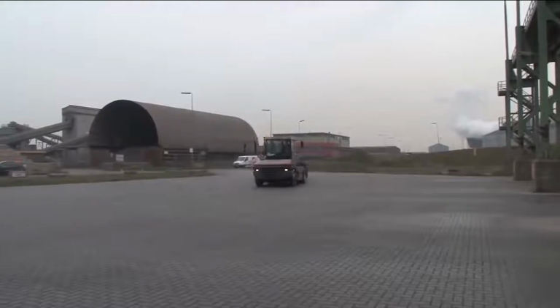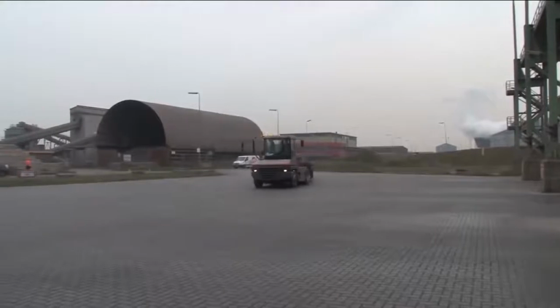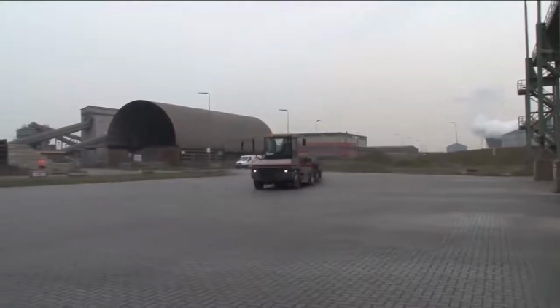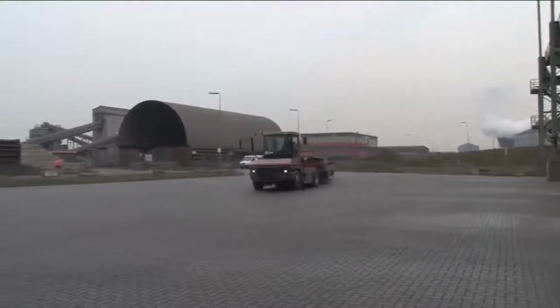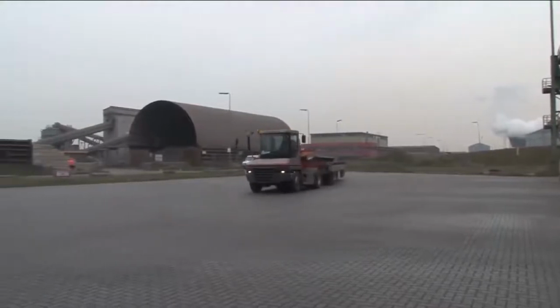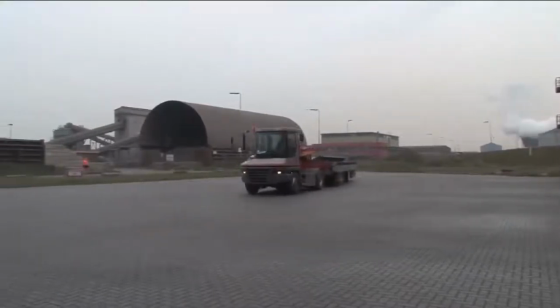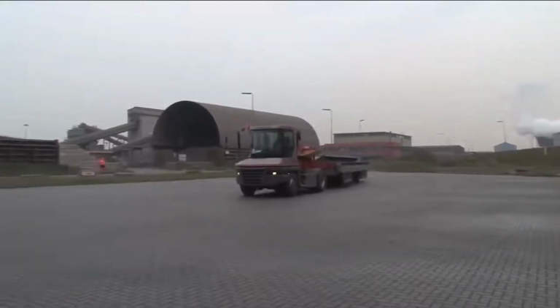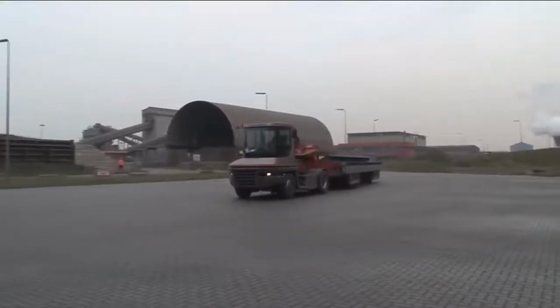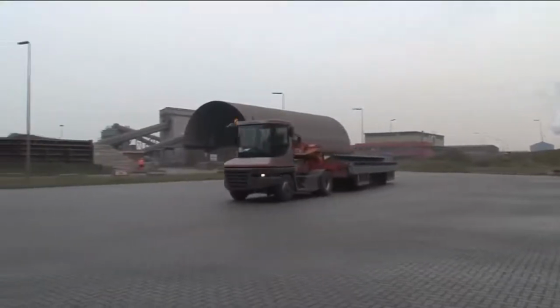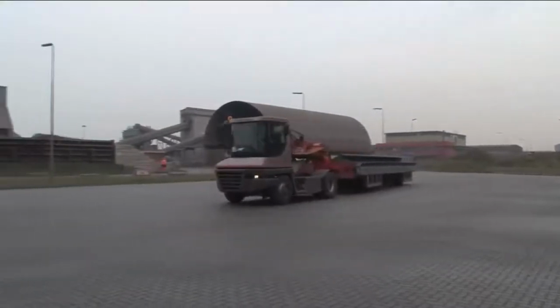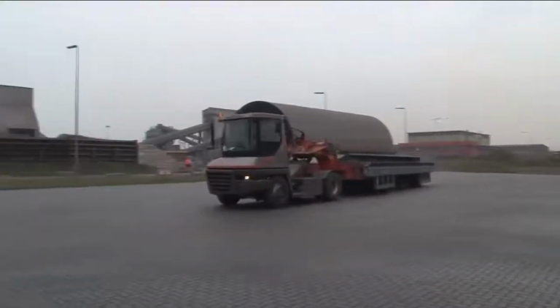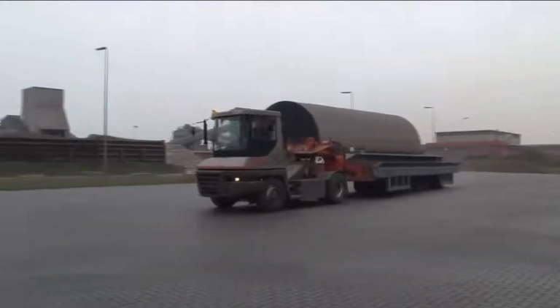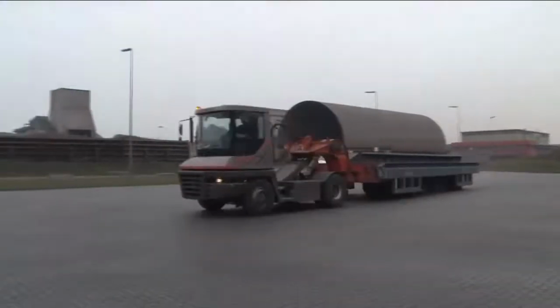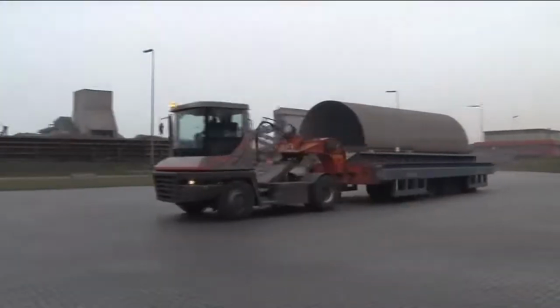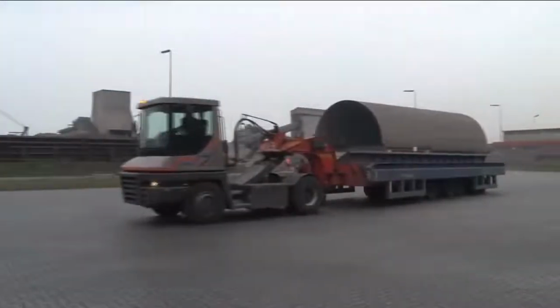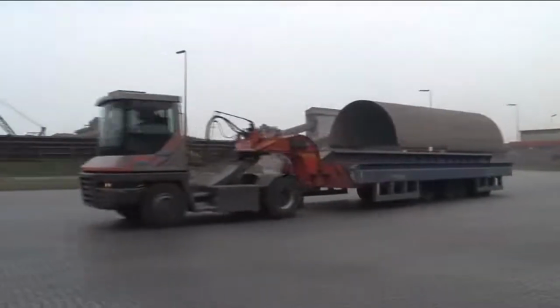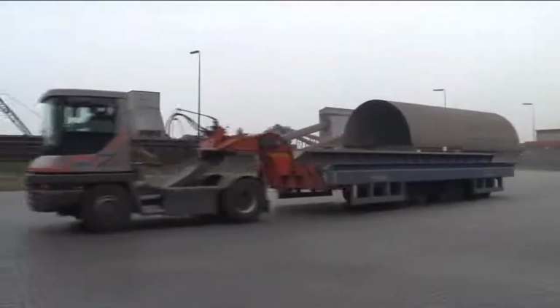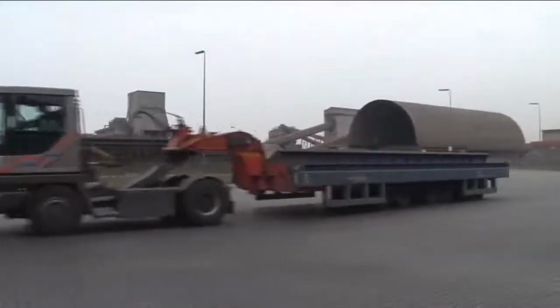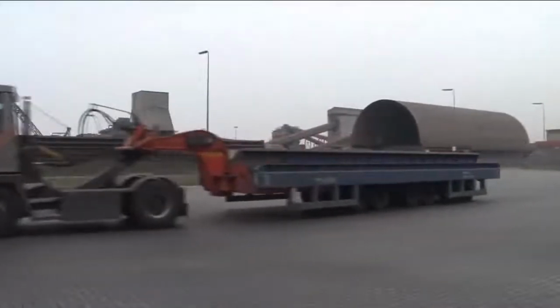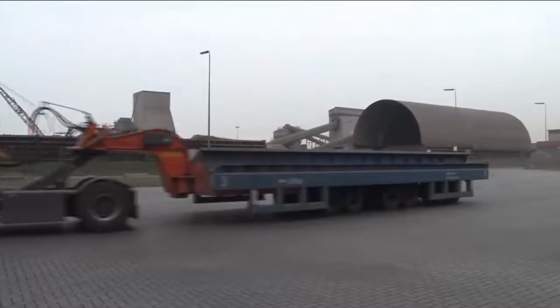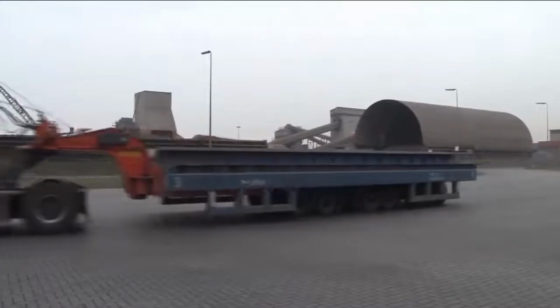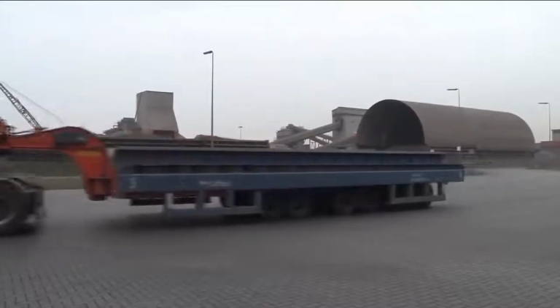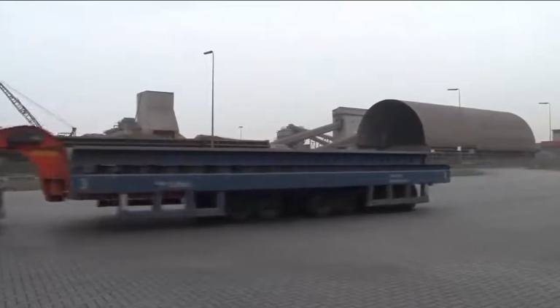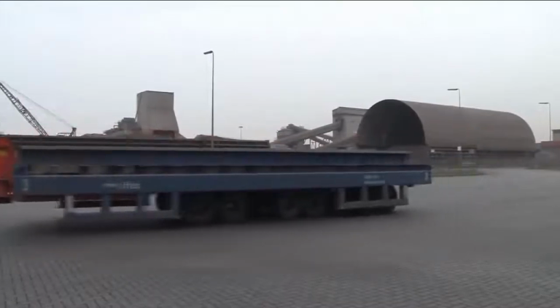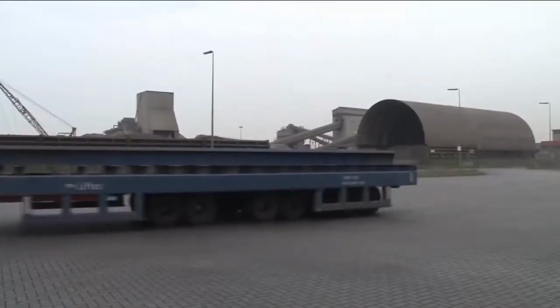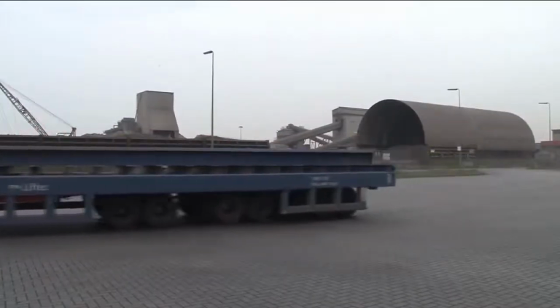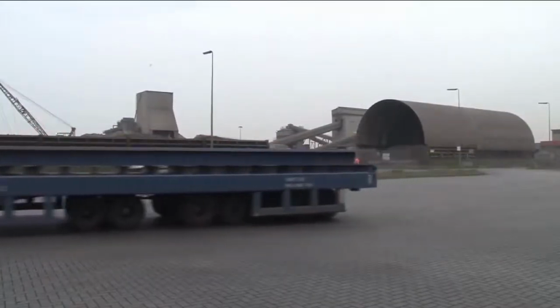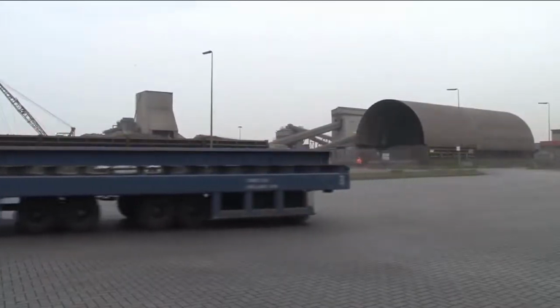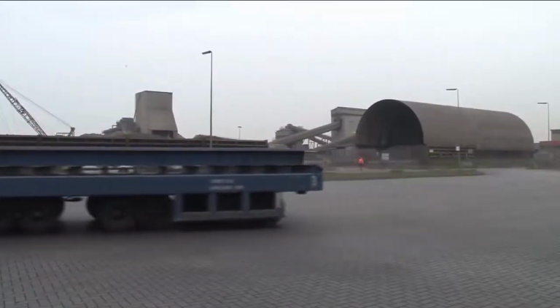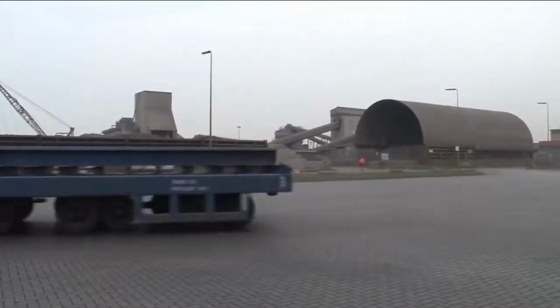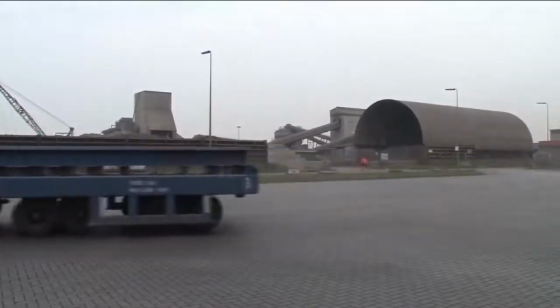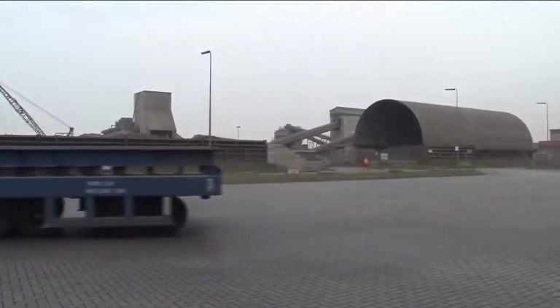The self-loading LIFTEC pallet system comprises a towing tractor, an elevating LIFTEC translifter, and a load-supporting LIFTEC pallet.